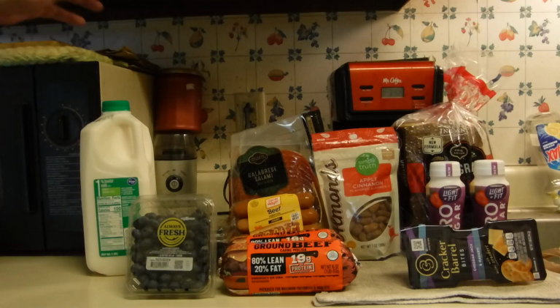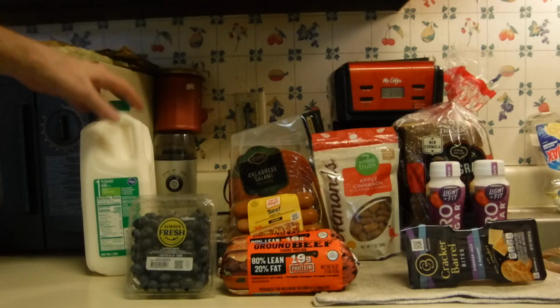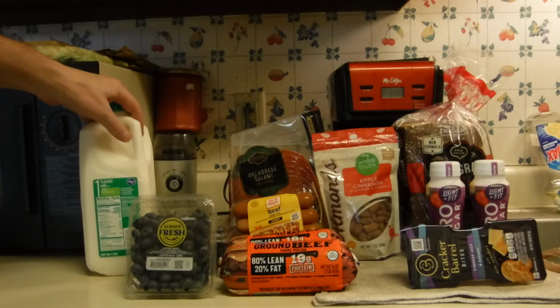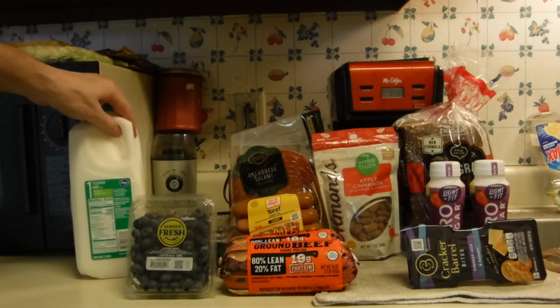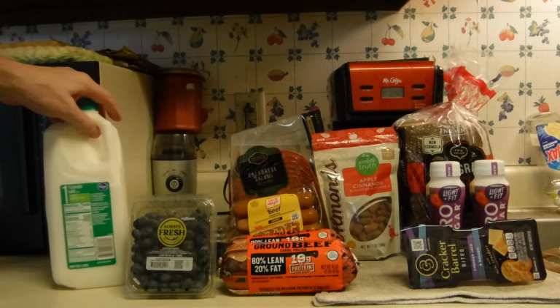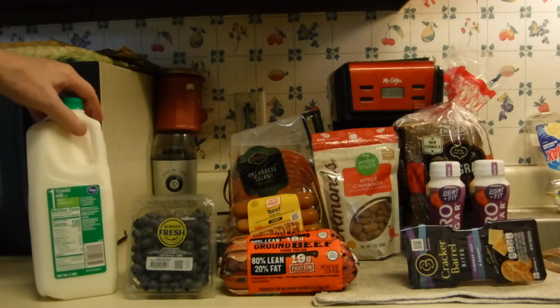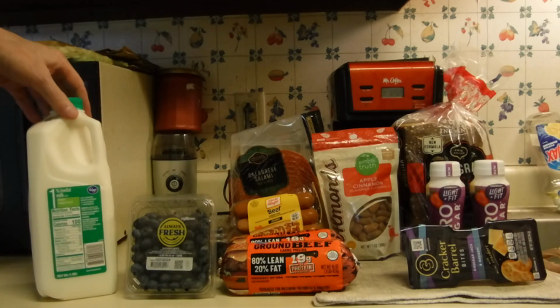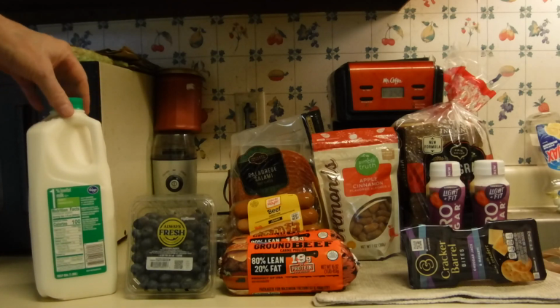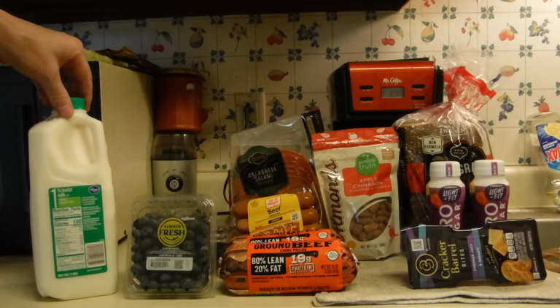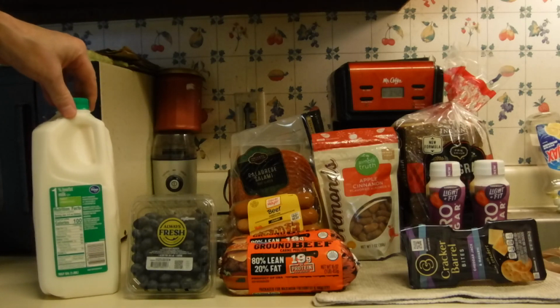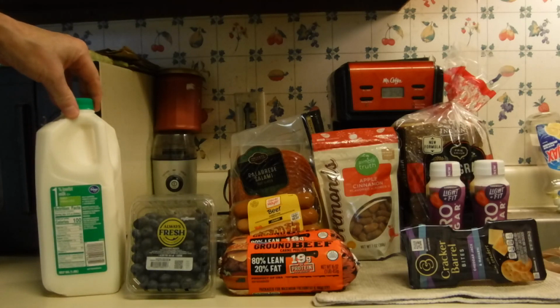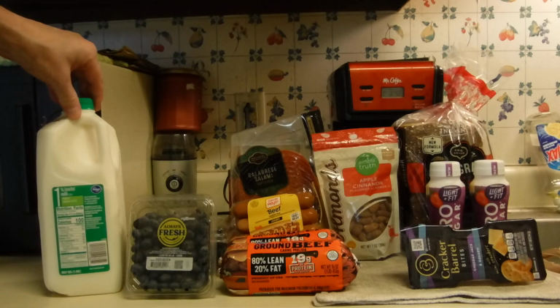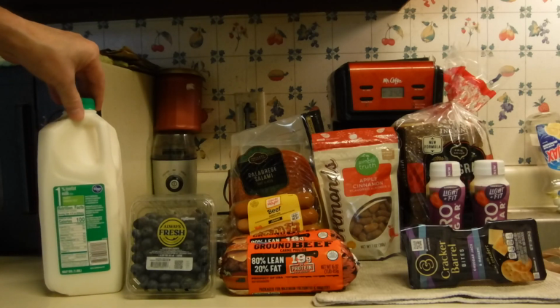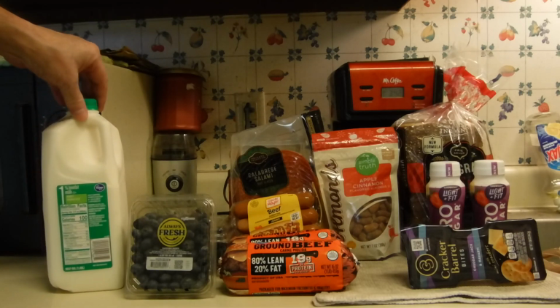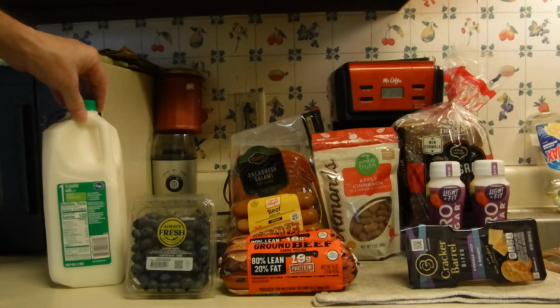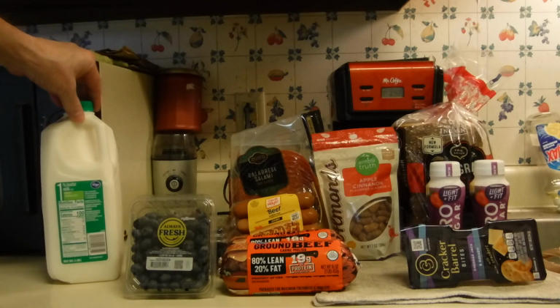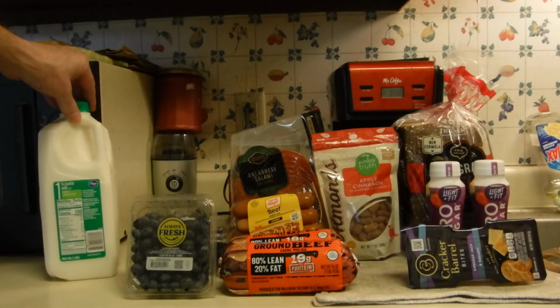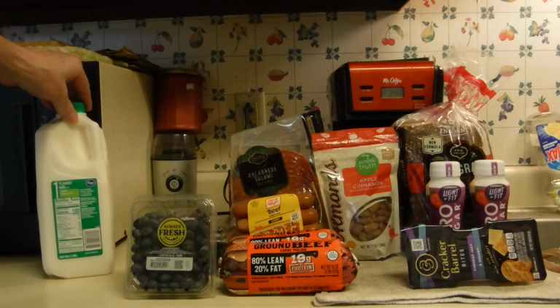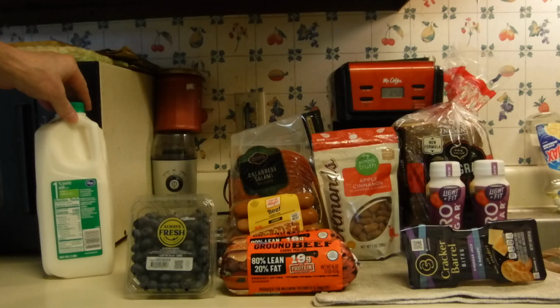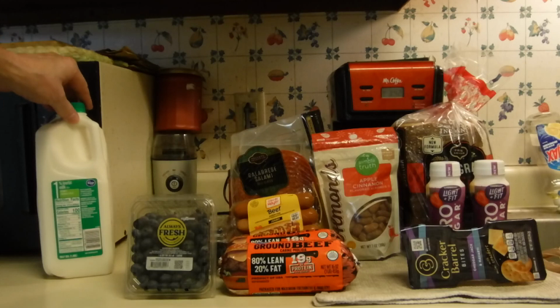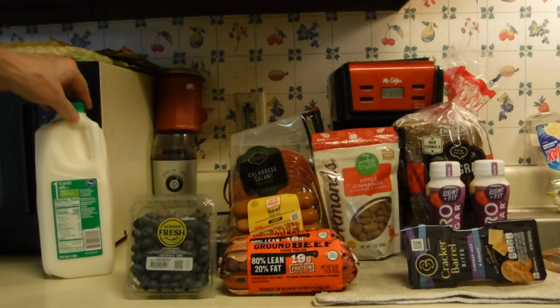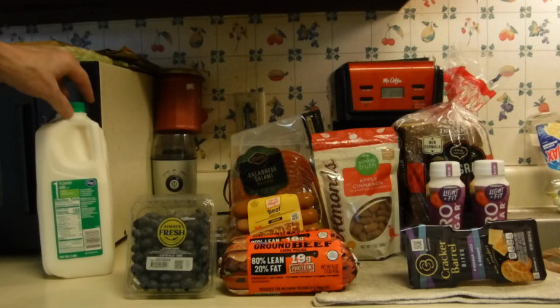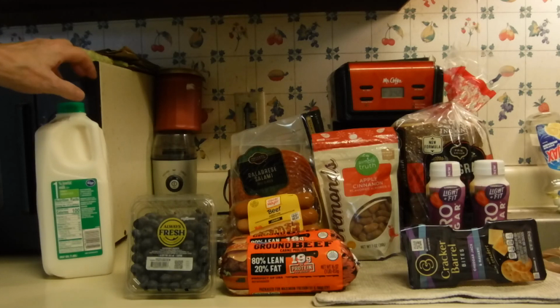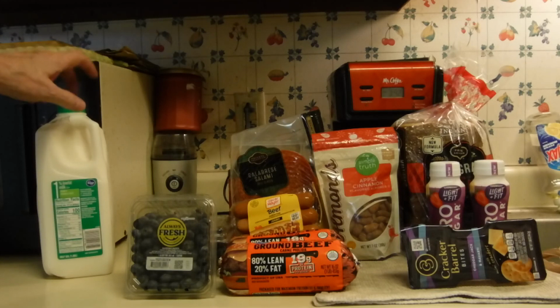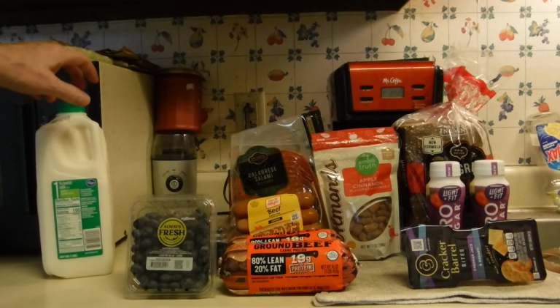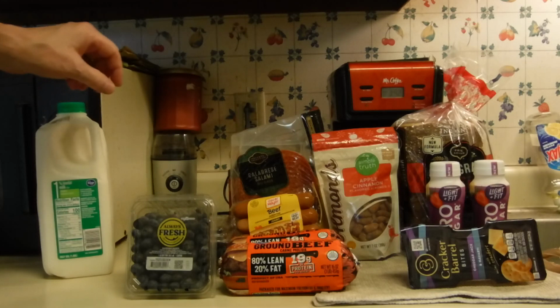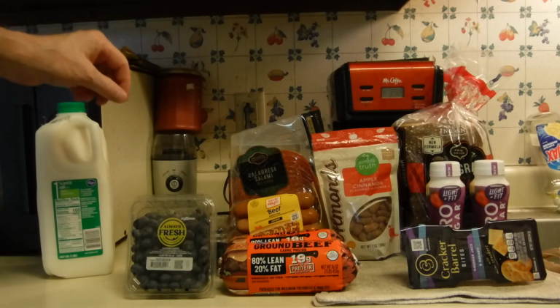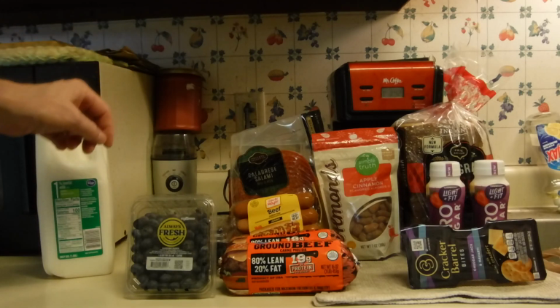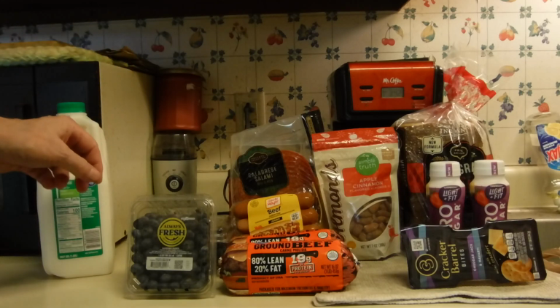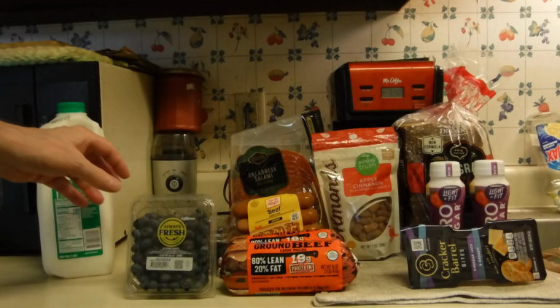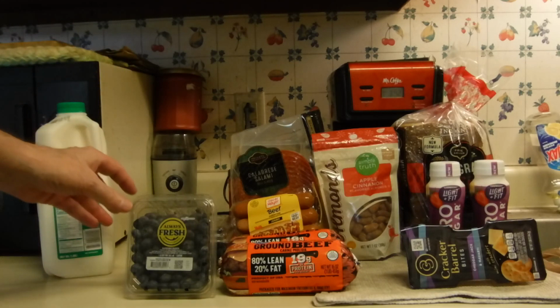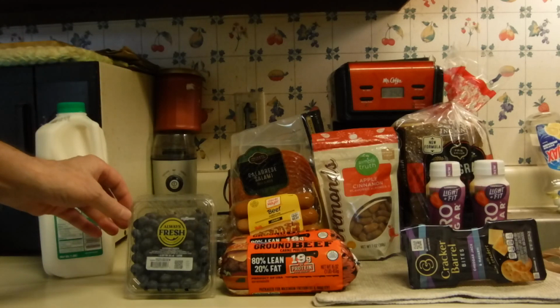The Kroger Milk is part of the weekly. It's $1.29 after the weekly coupon comes off.